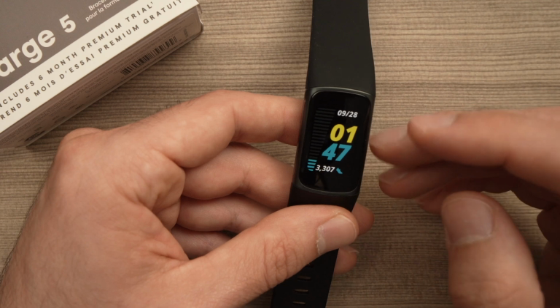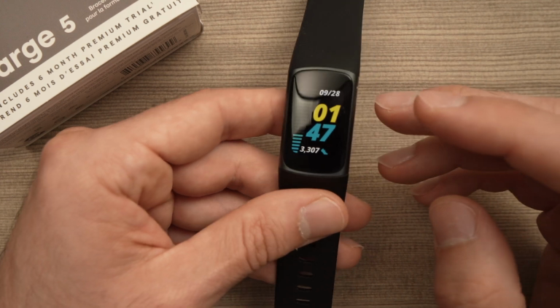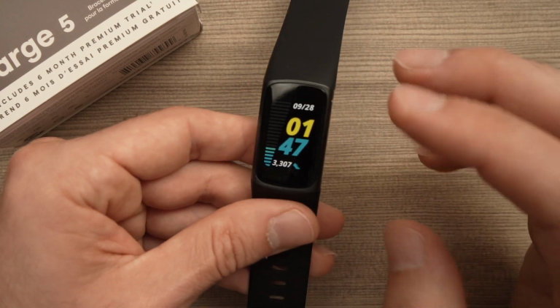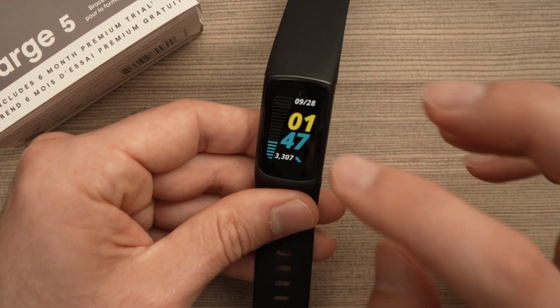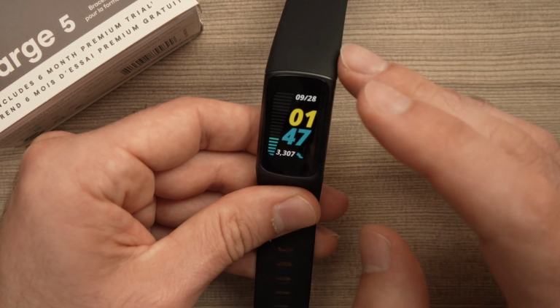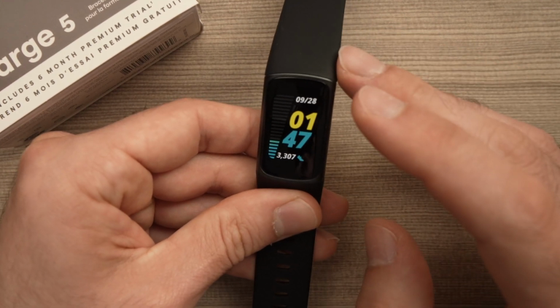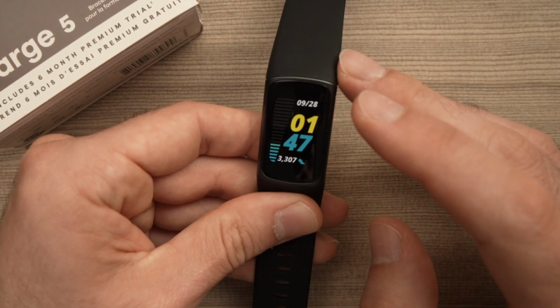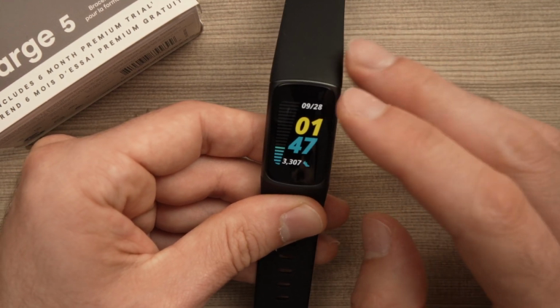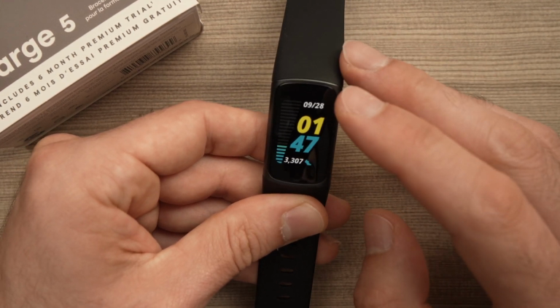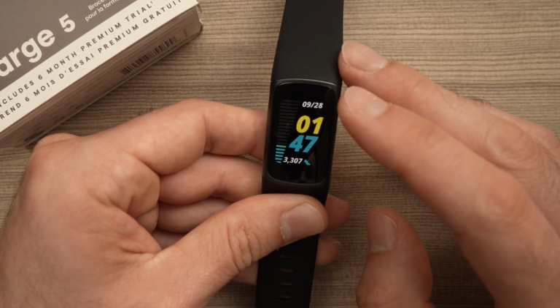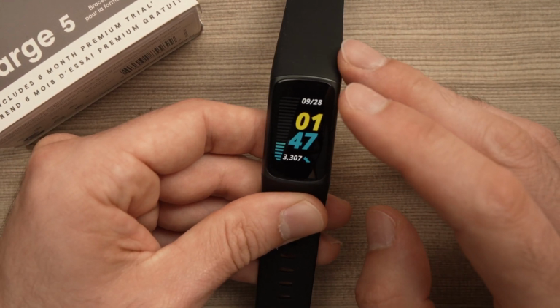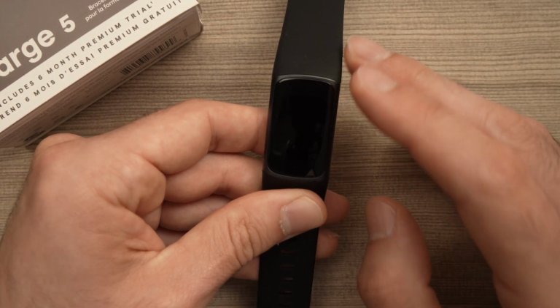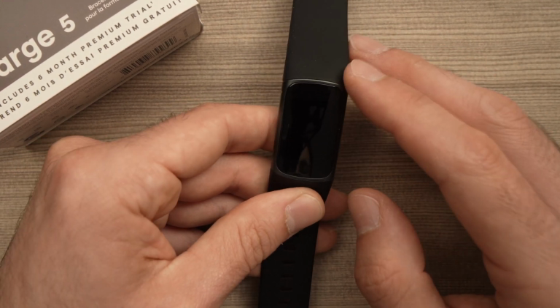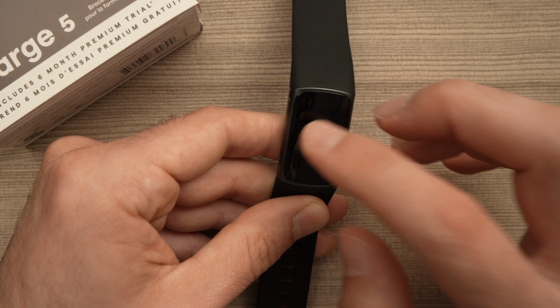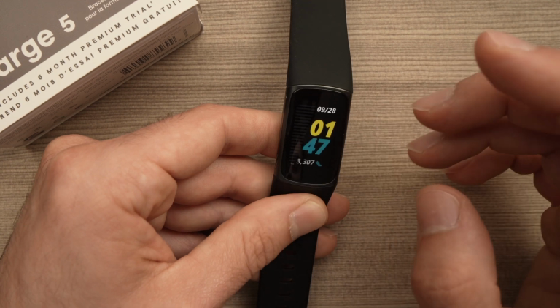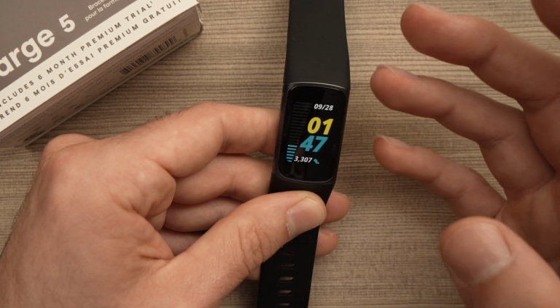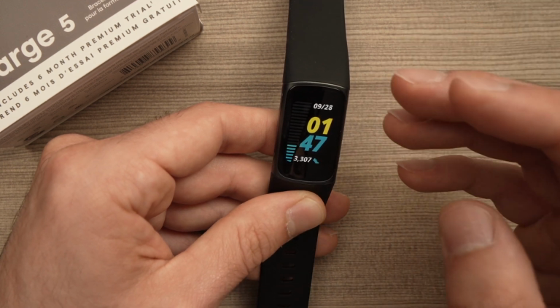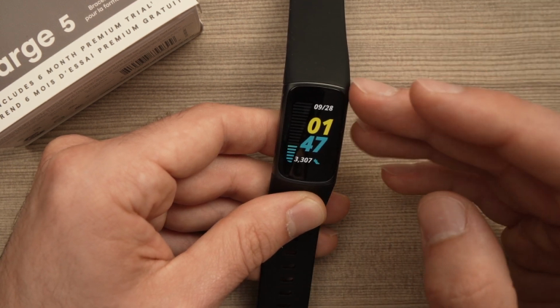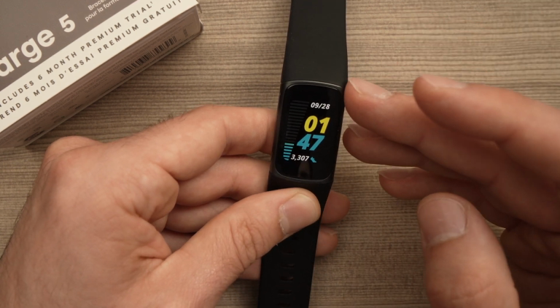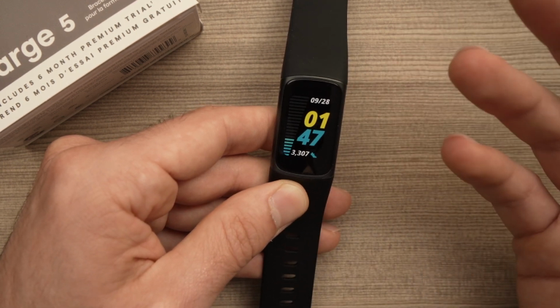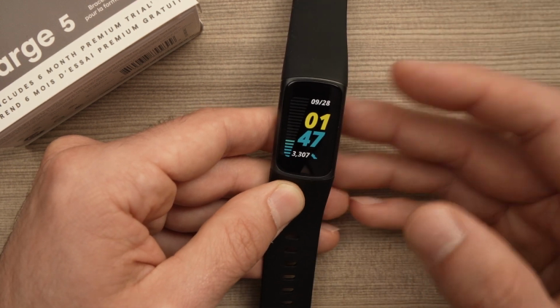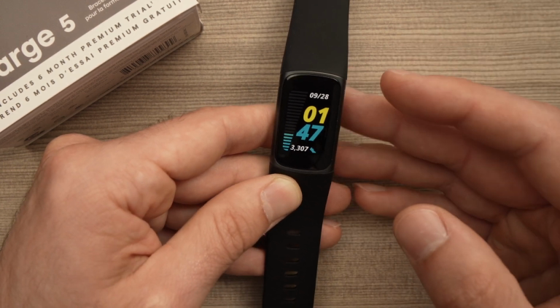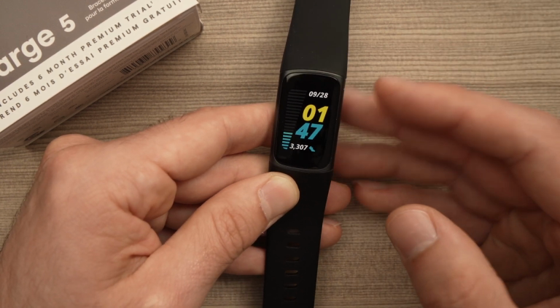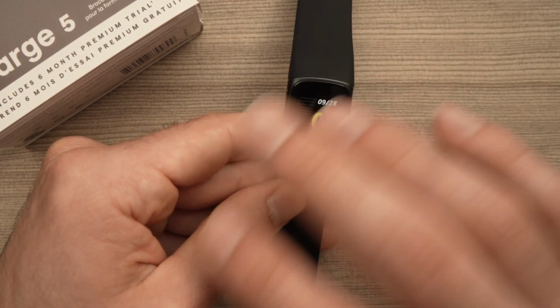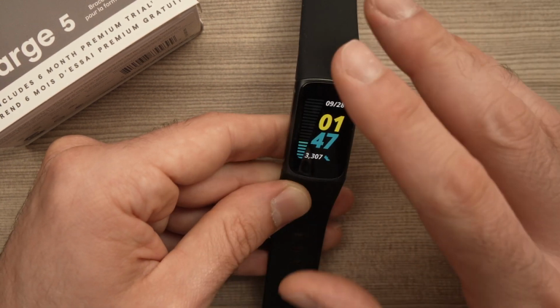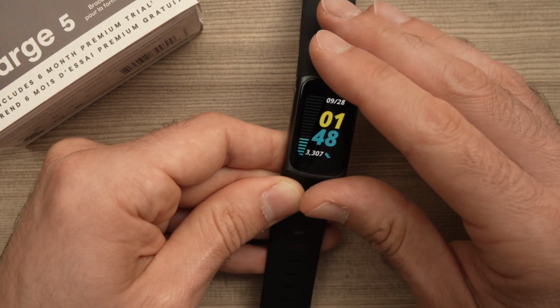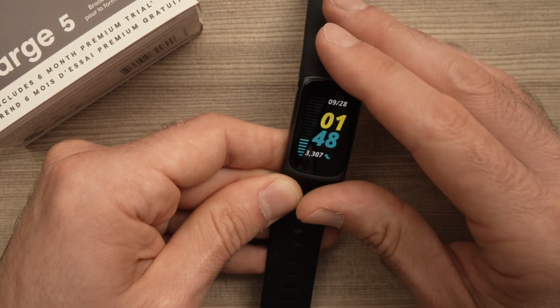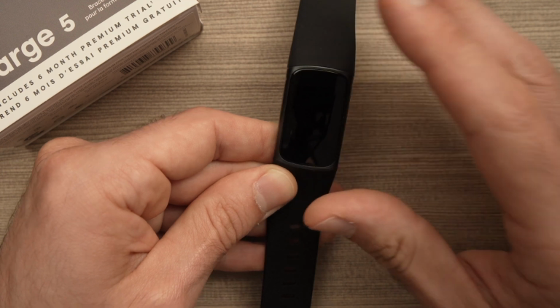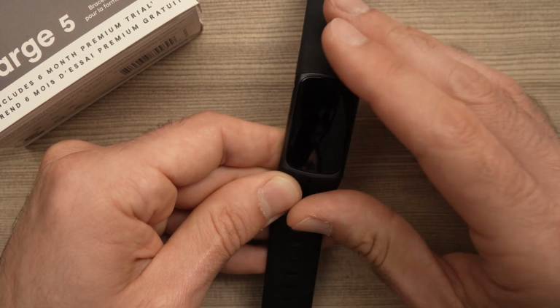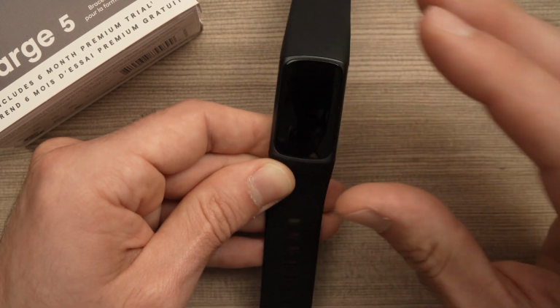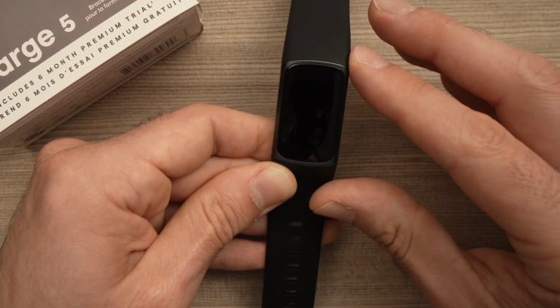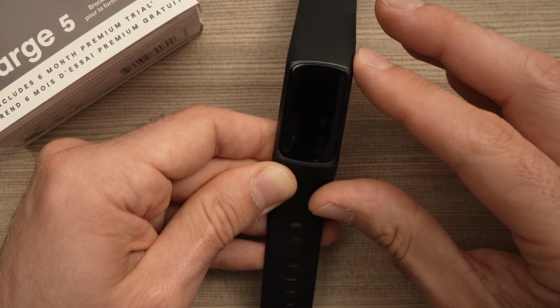In this video I'll show you how to factory reset your Fitbit Charge 5, in case you're having issues with it or if you just want to resell it and you want all your data to be erased from the device.